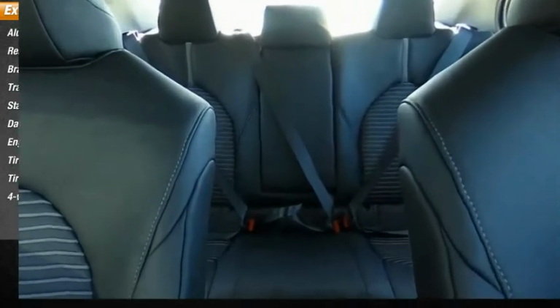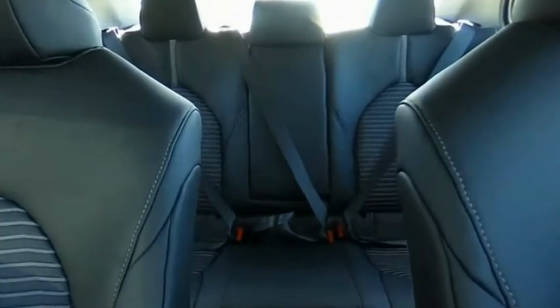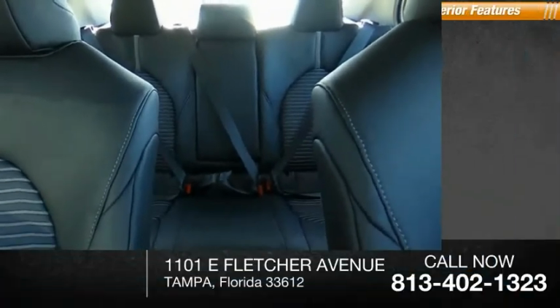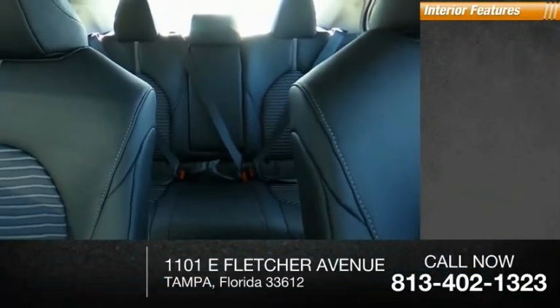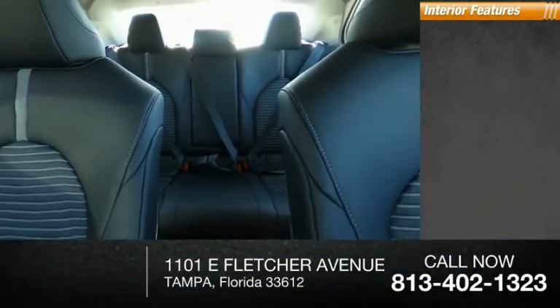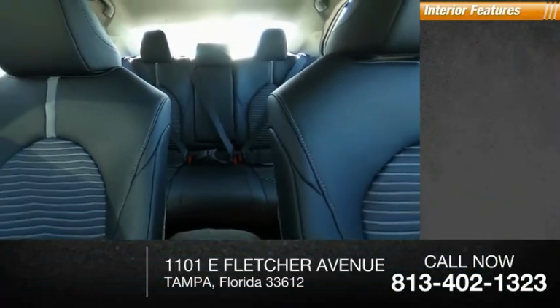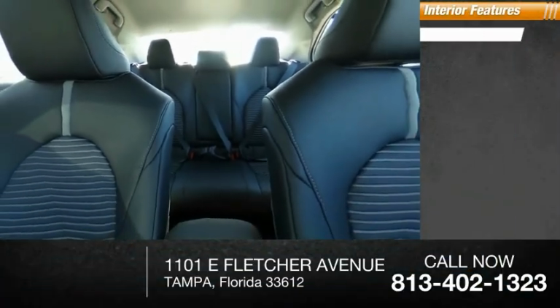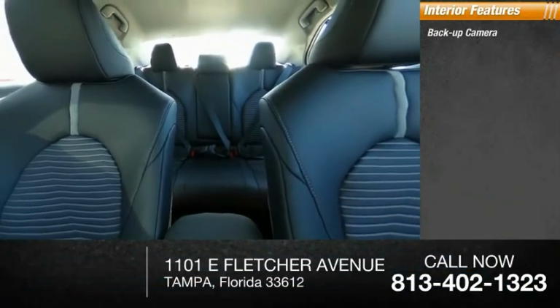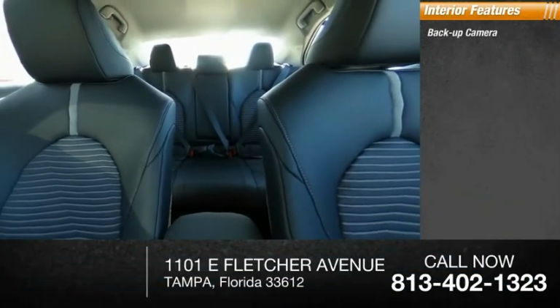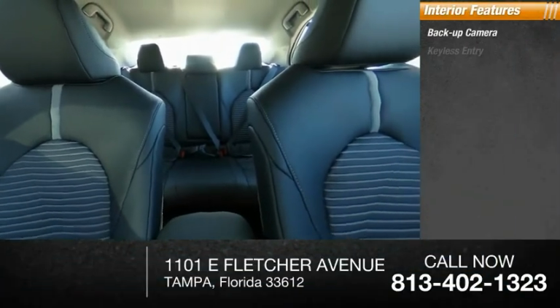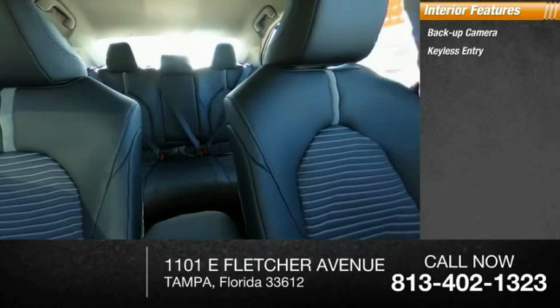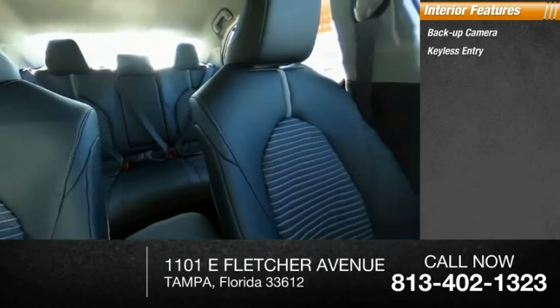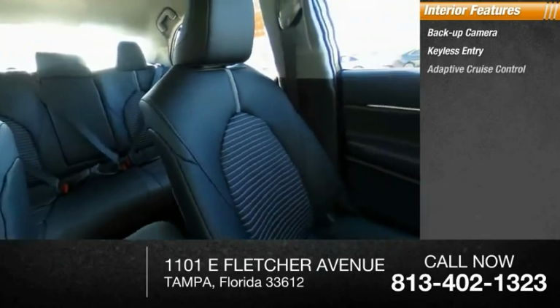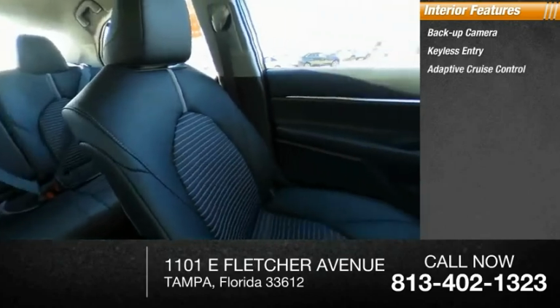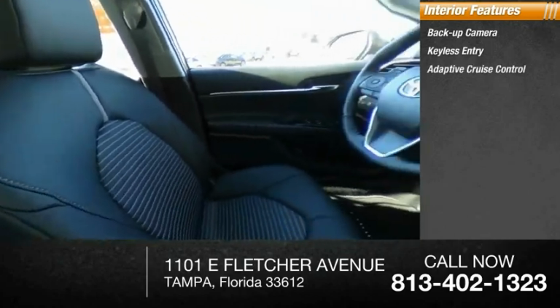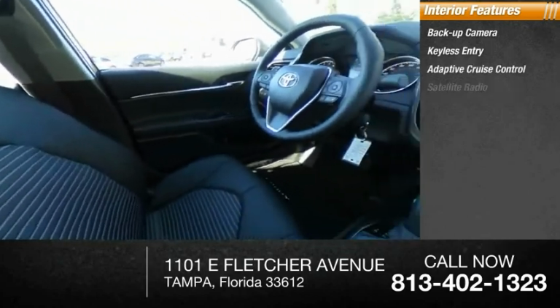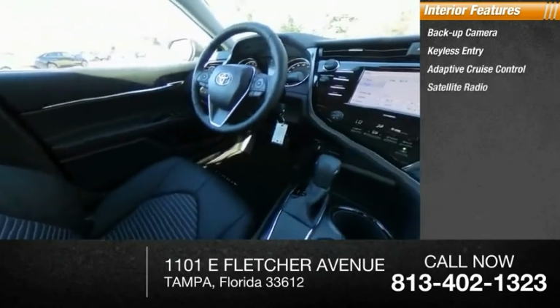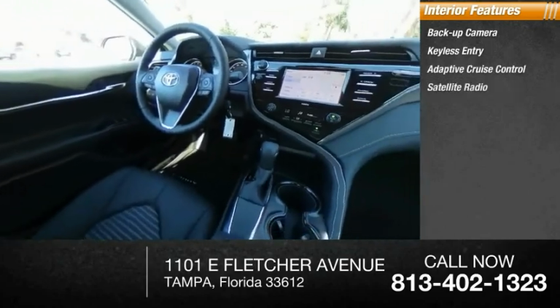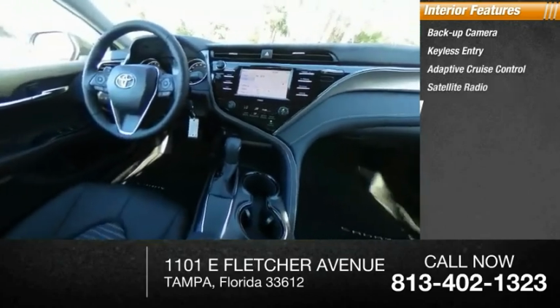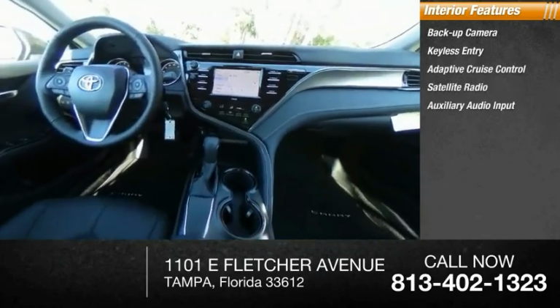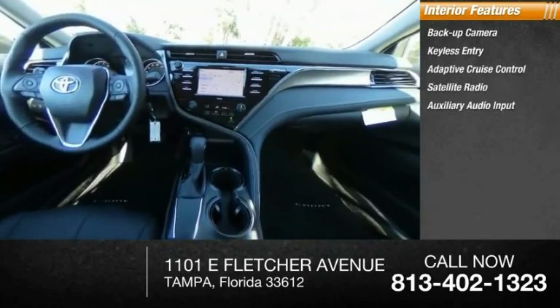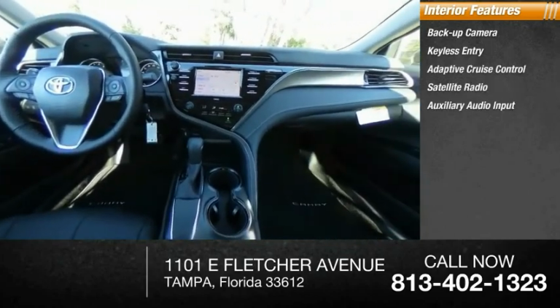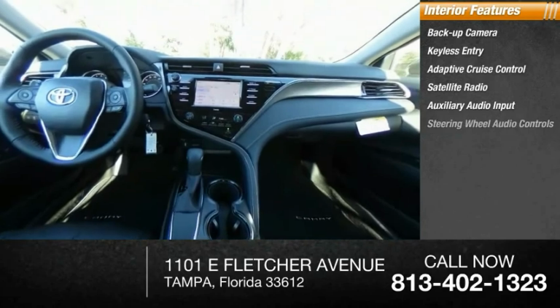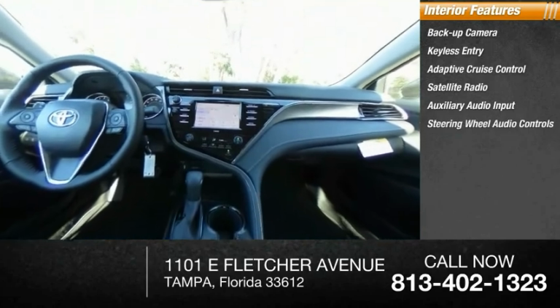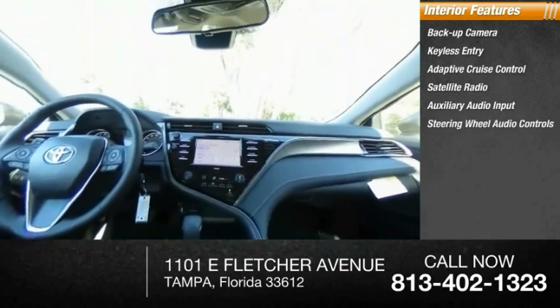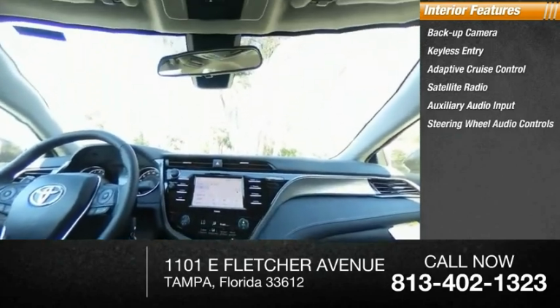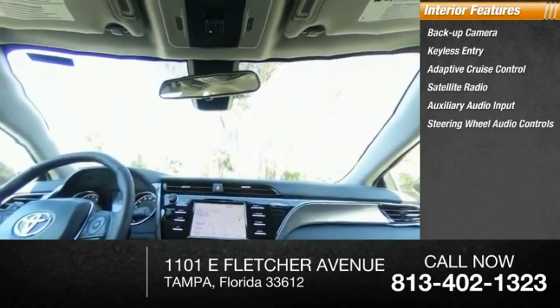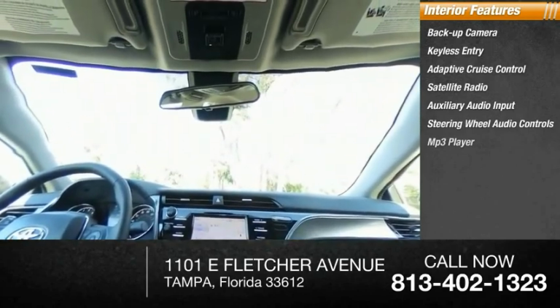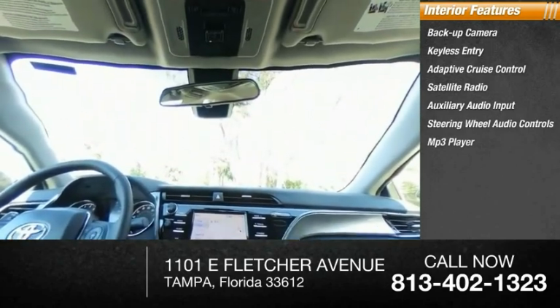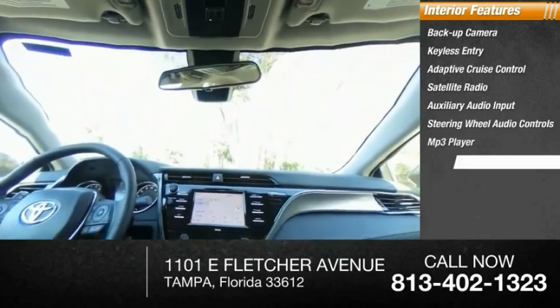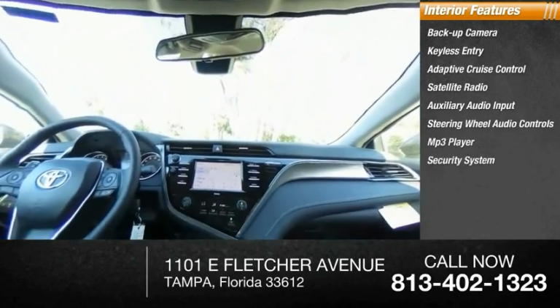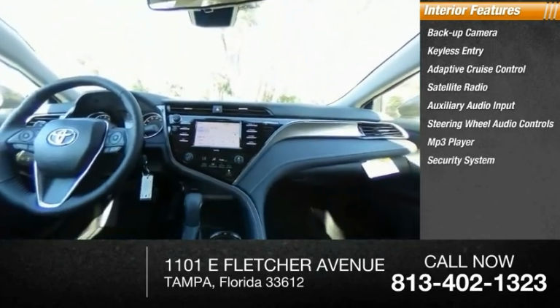Inside you'll find a backup camera, keyless entry, adaptive cruise control, satellite radio, auxiliary audio input, steering wheel audio controls, MP3 player, security system, and lane departure warning.